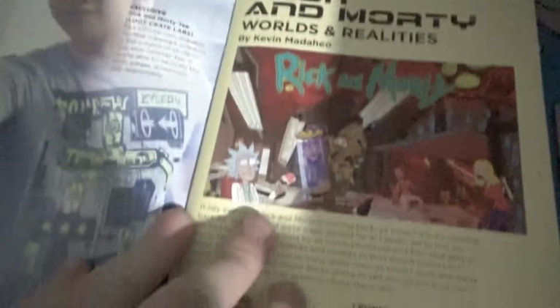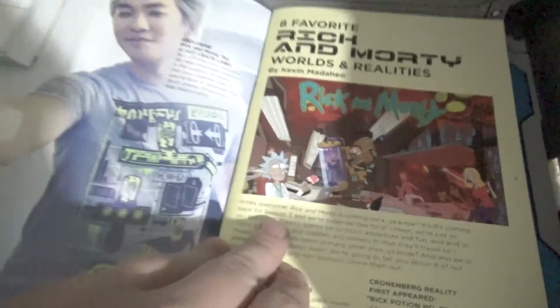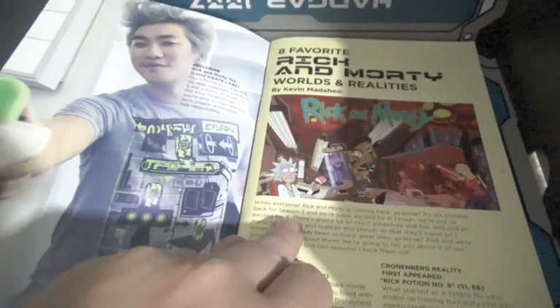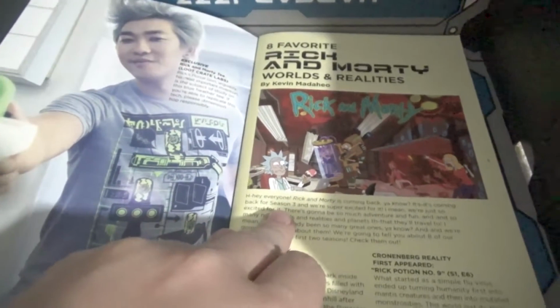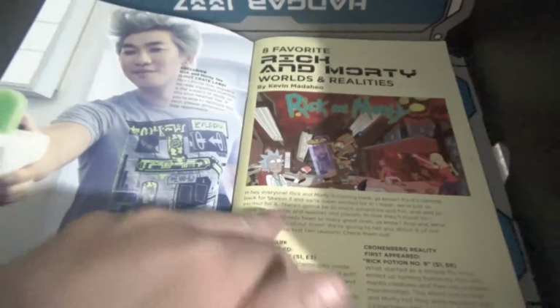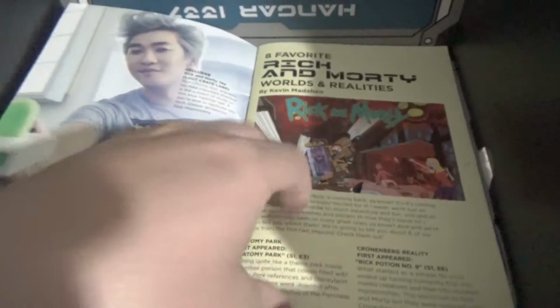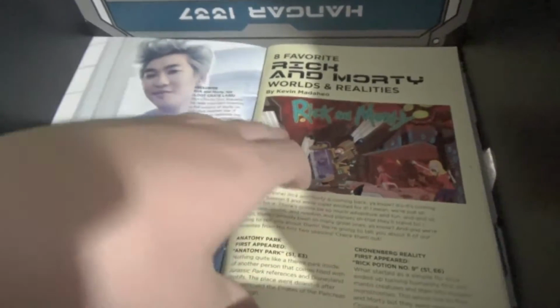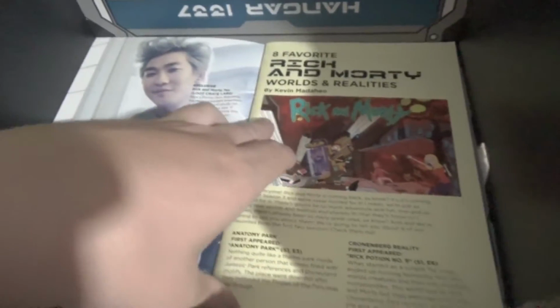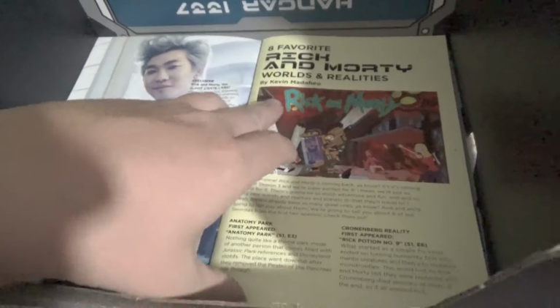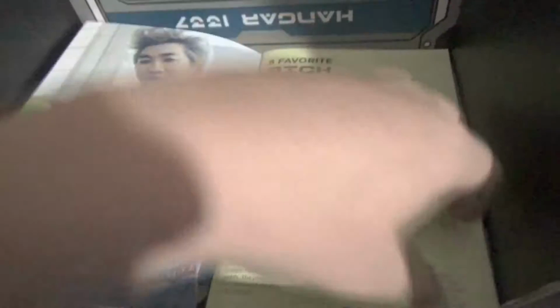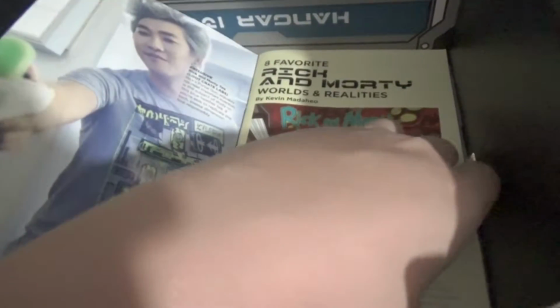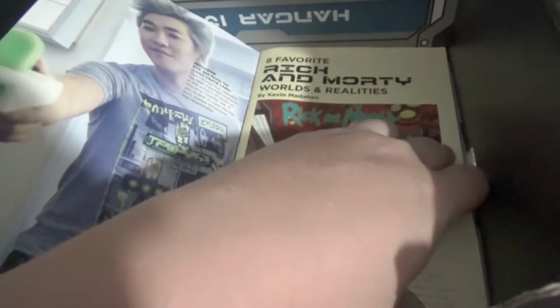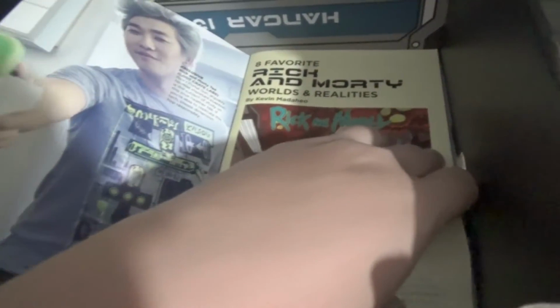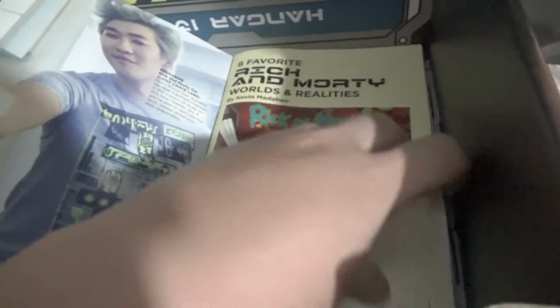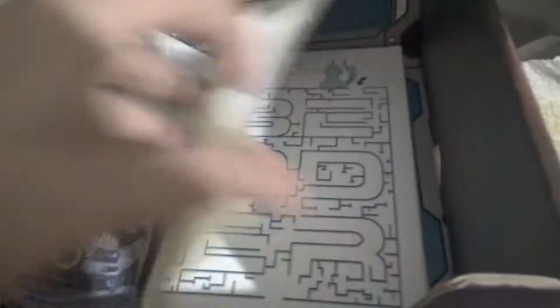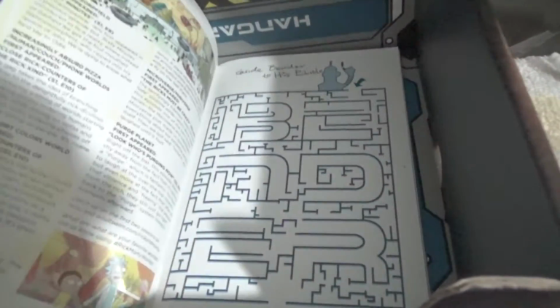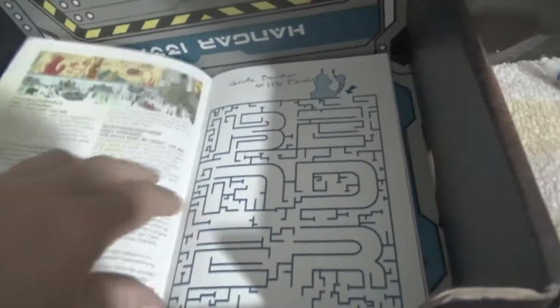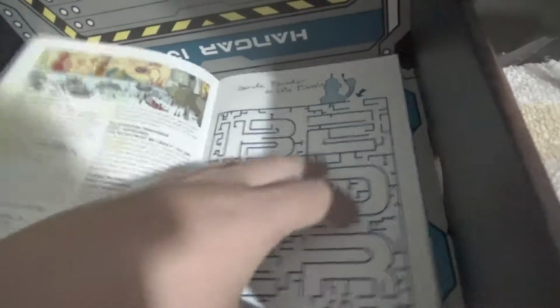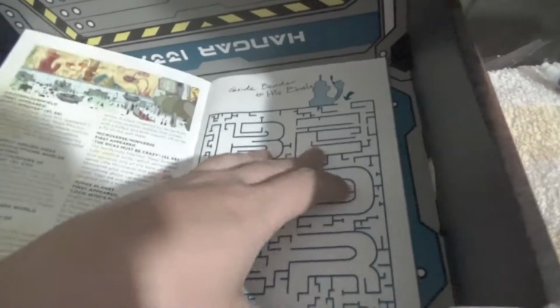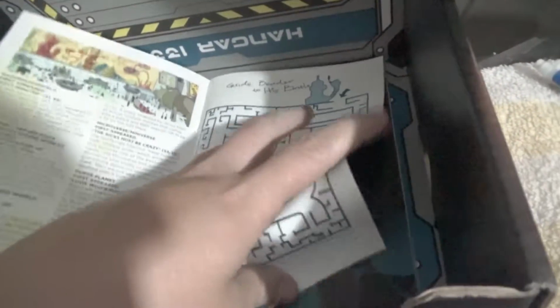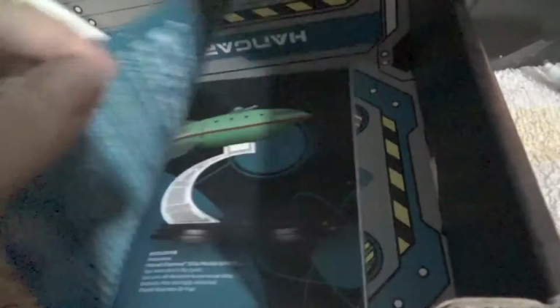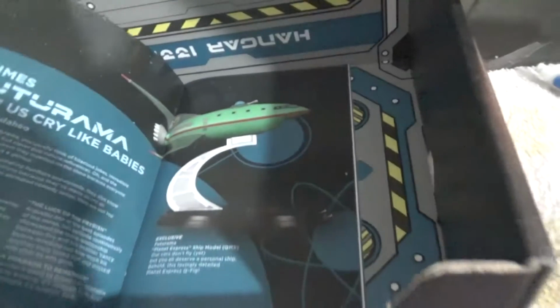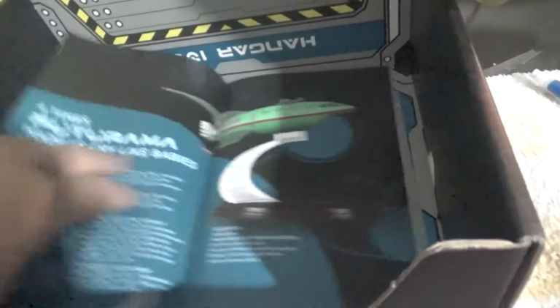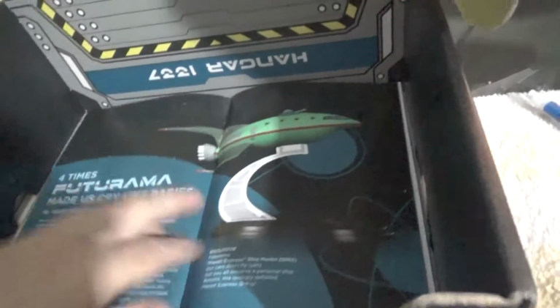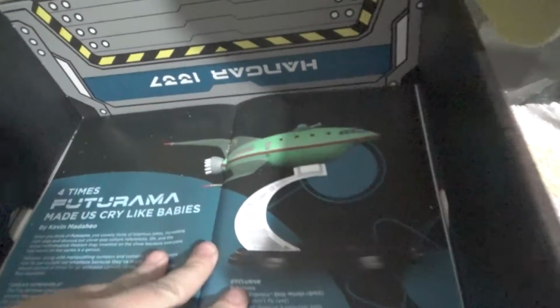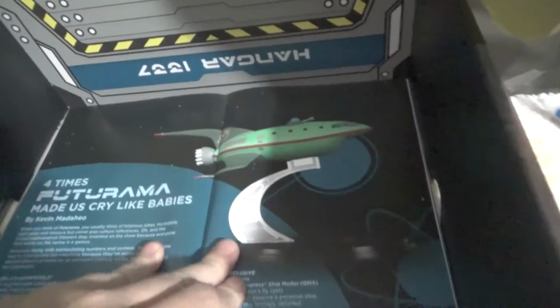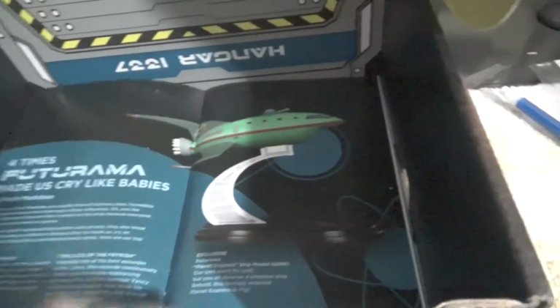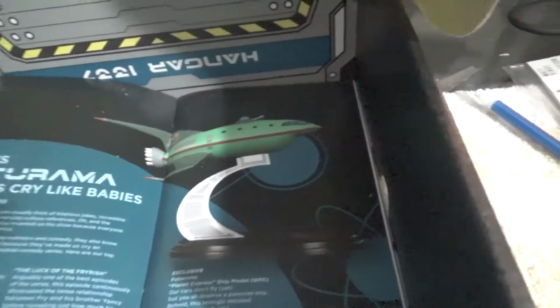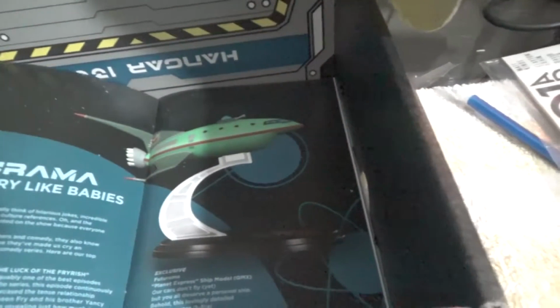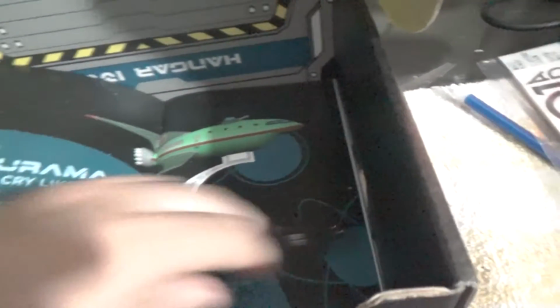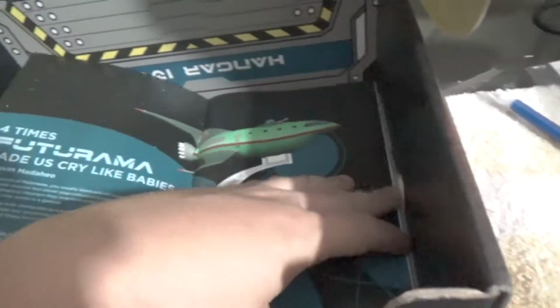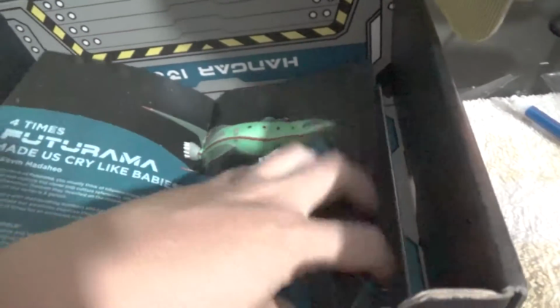That is what the shirt looks like — it's from Rick and Morty, of course. So yeah, it is a Planet Express model ship.